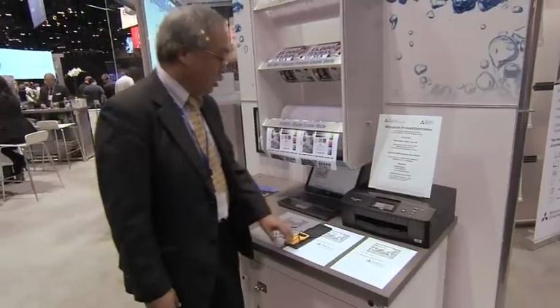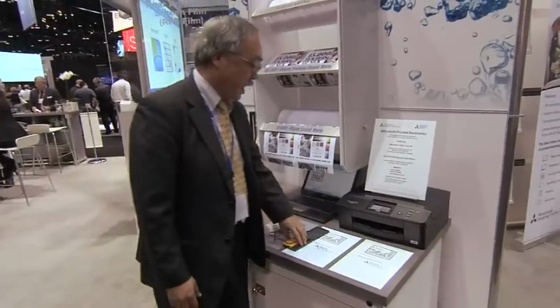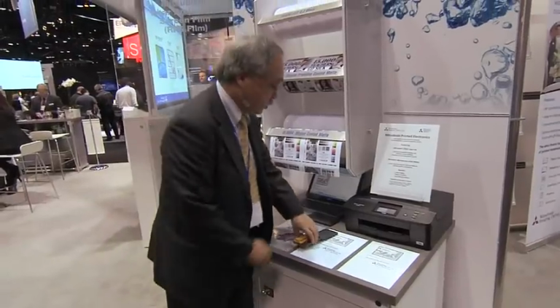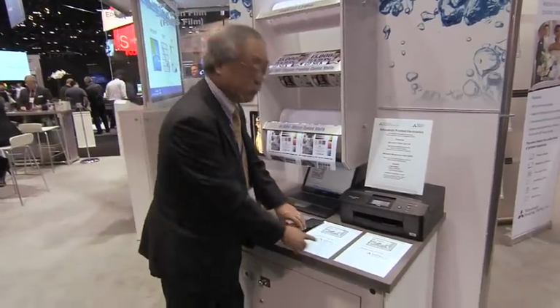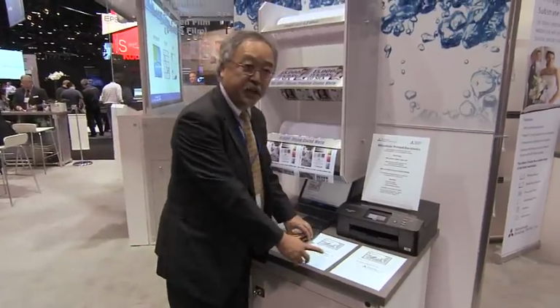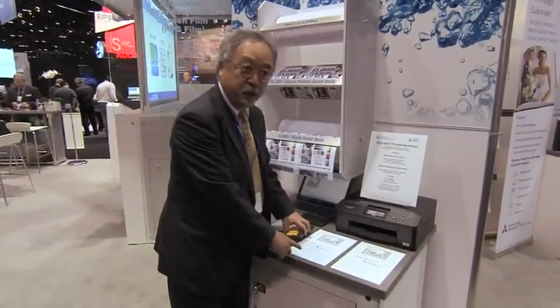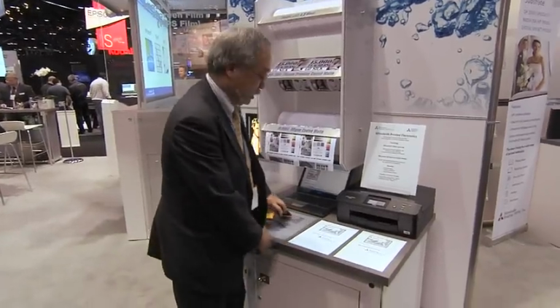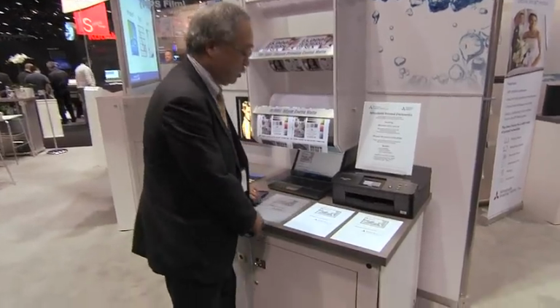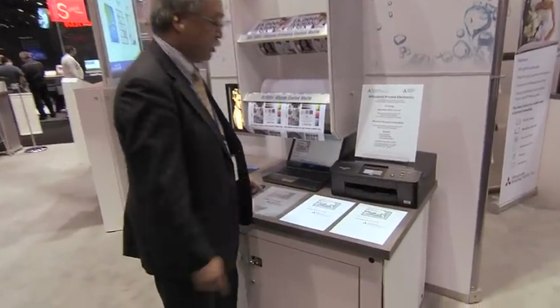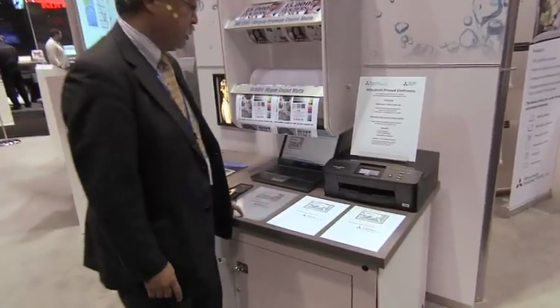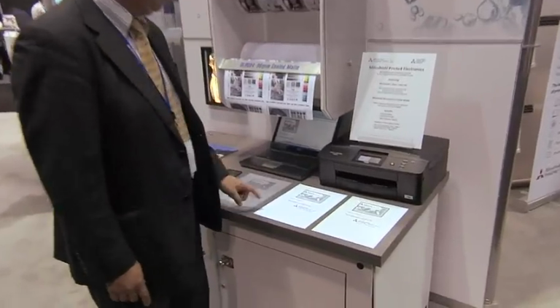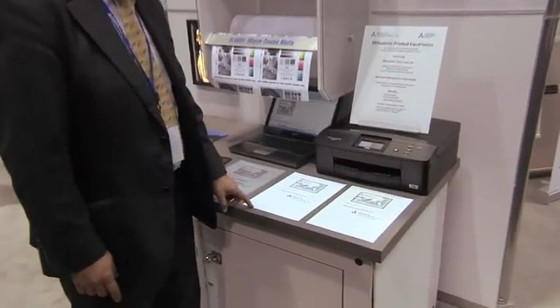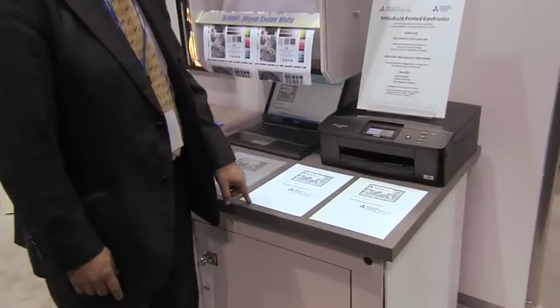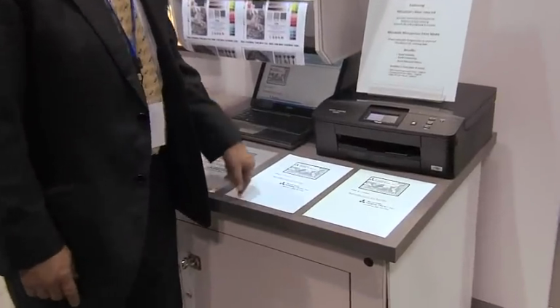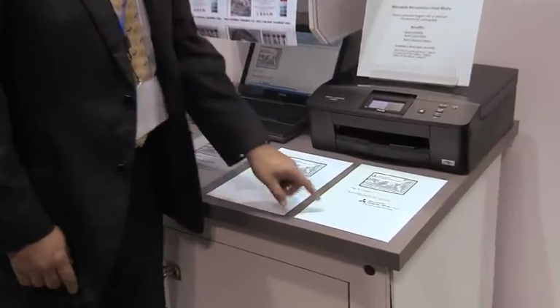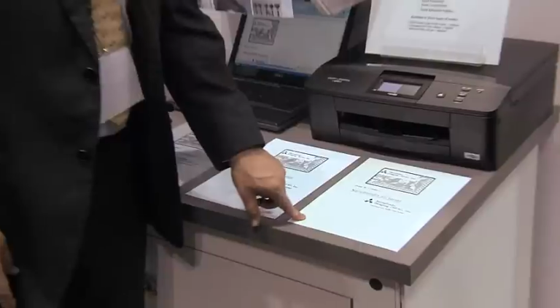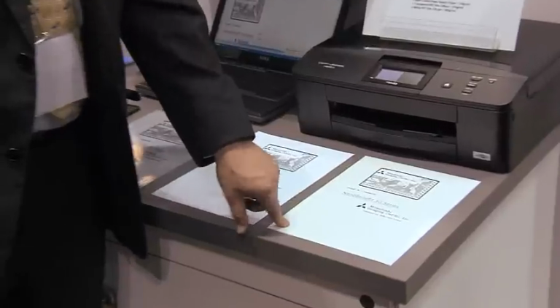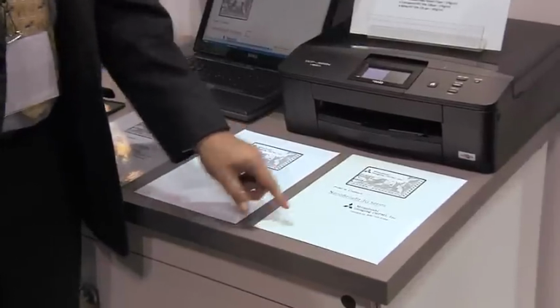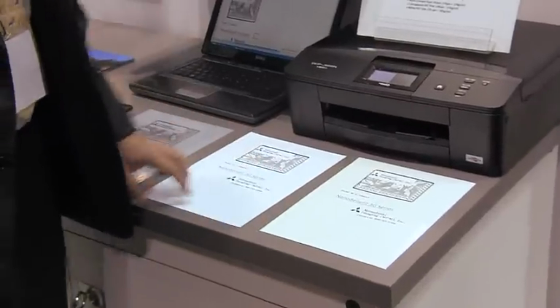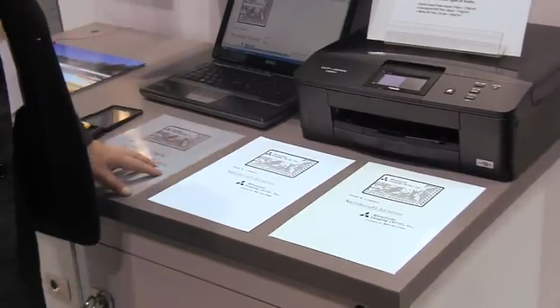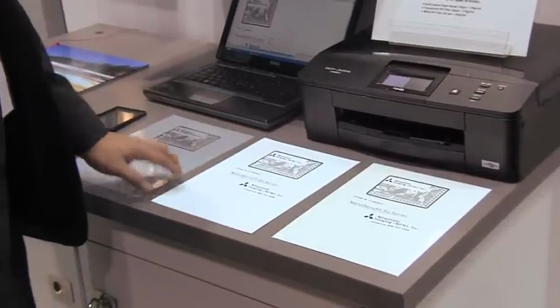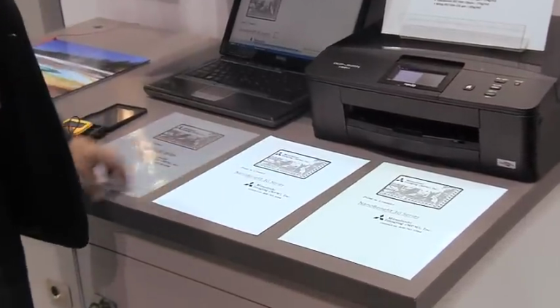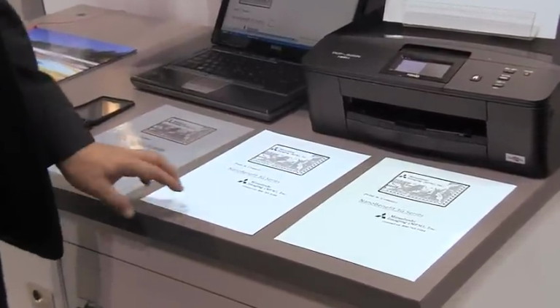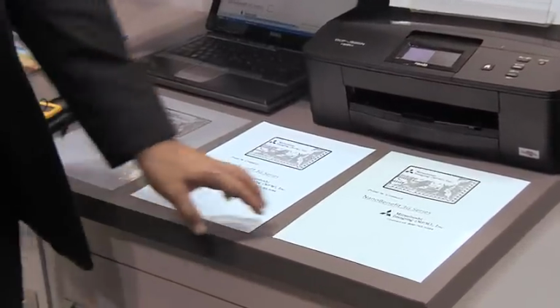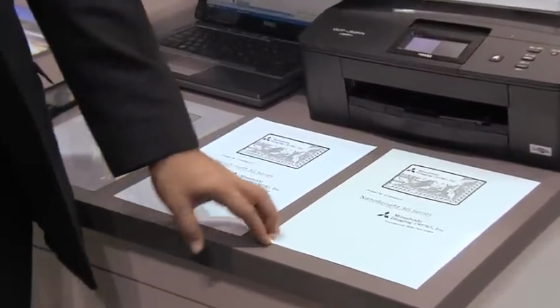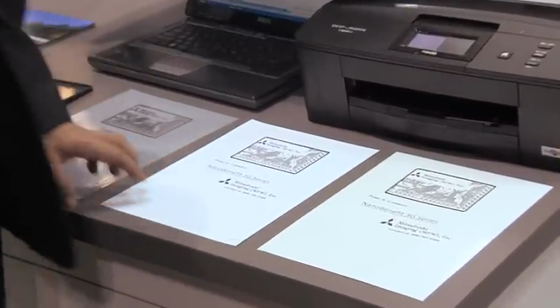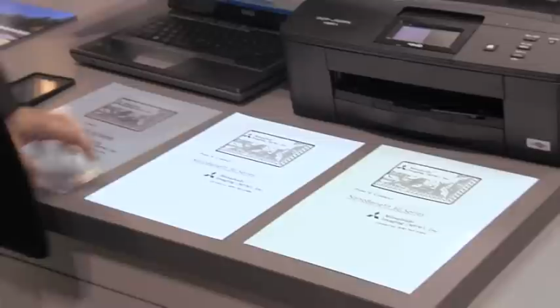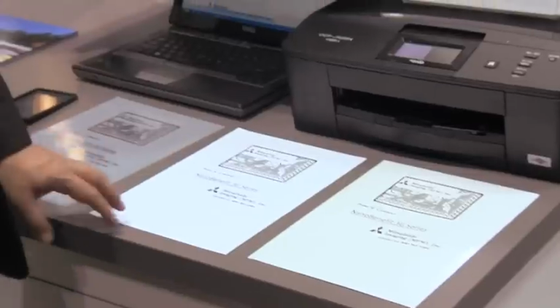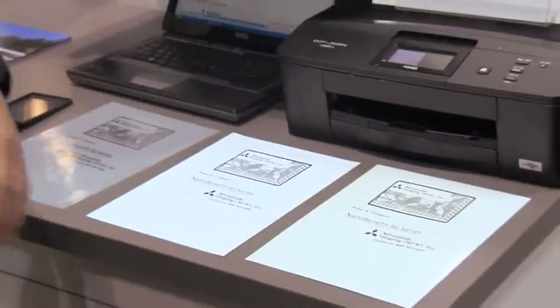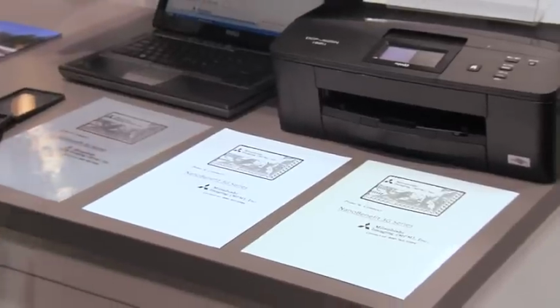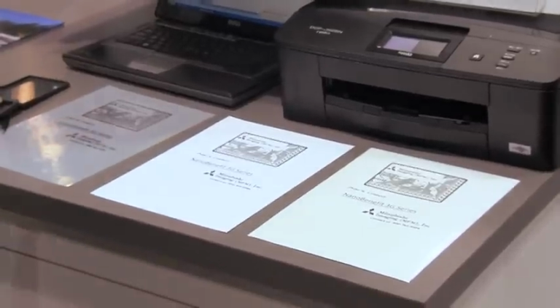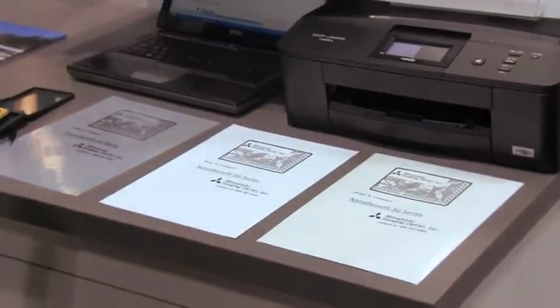We have three types of media: clear PET, white PET, and the paper base. So you can choose any type of film for your application, or choose whichever is of your choice.